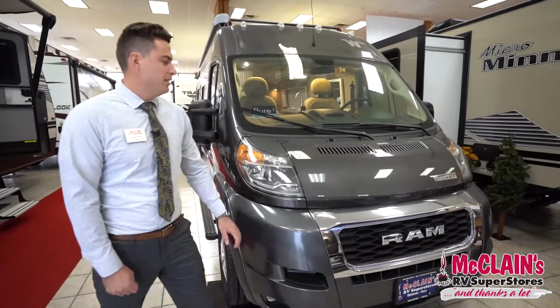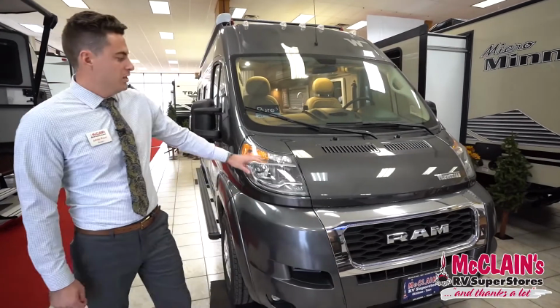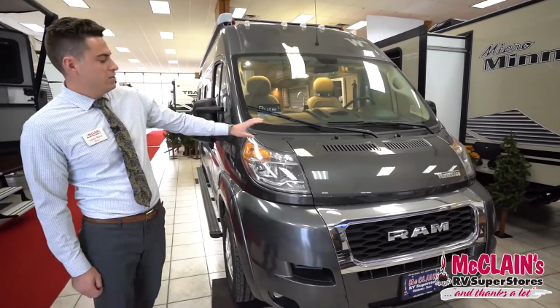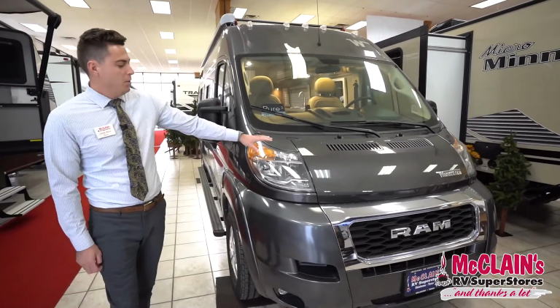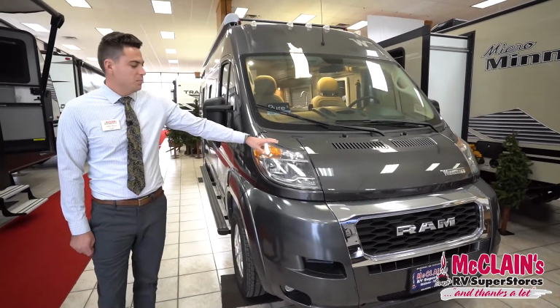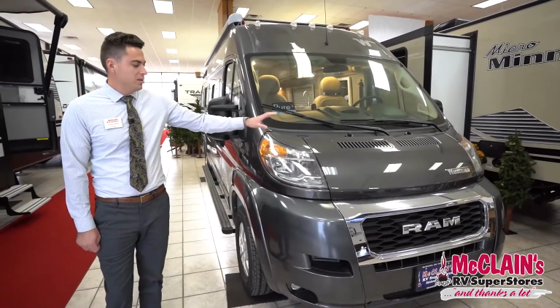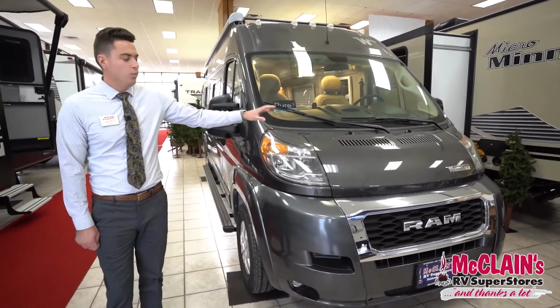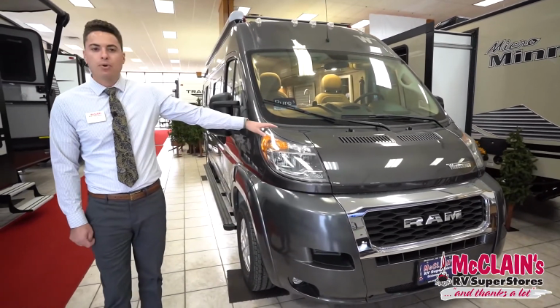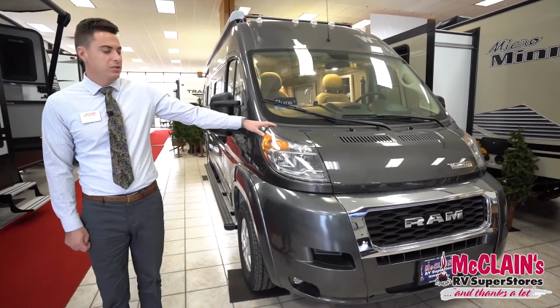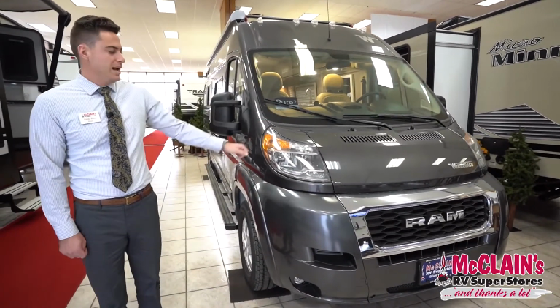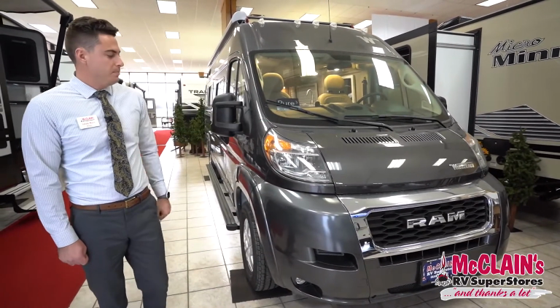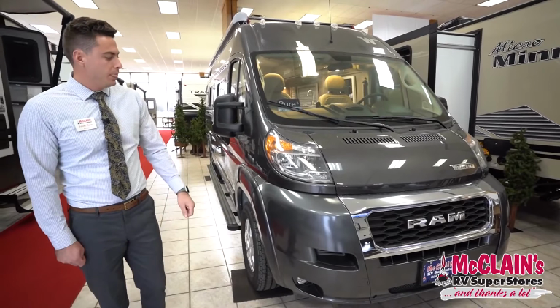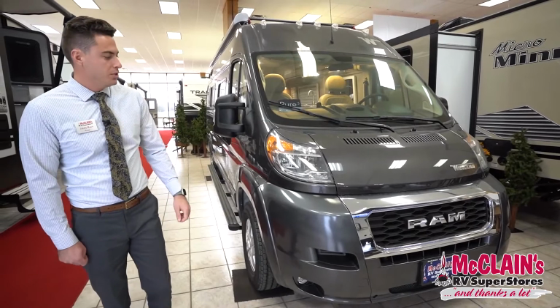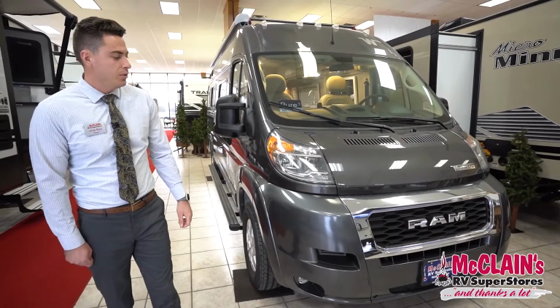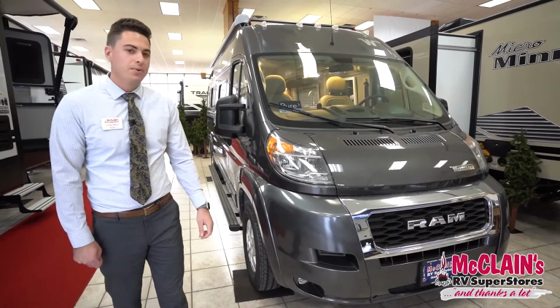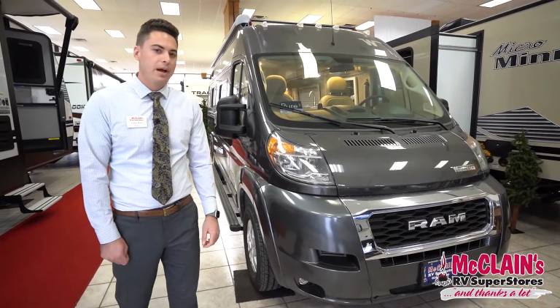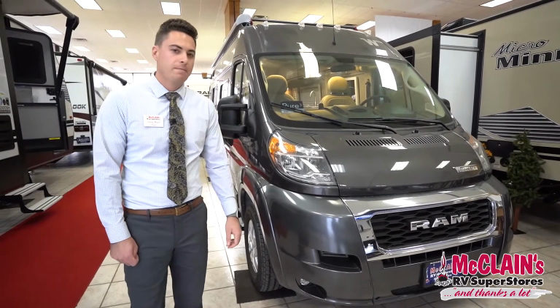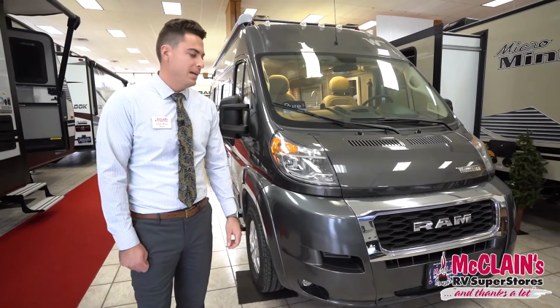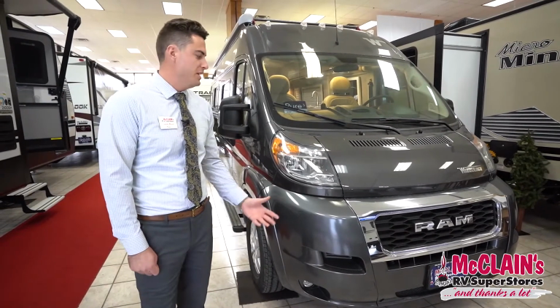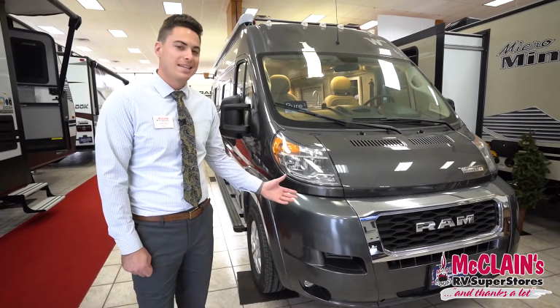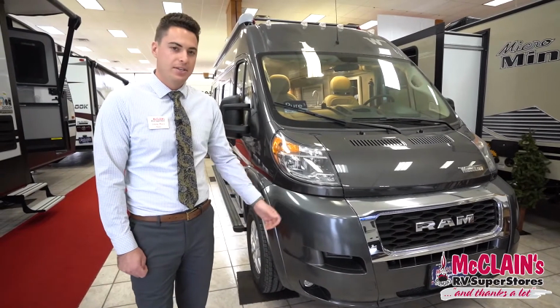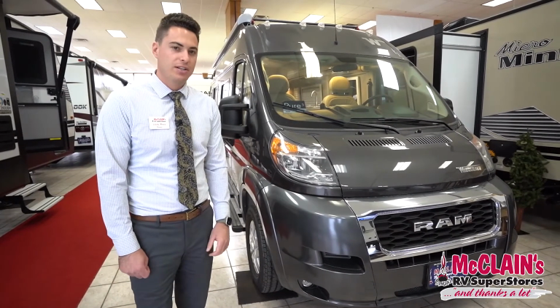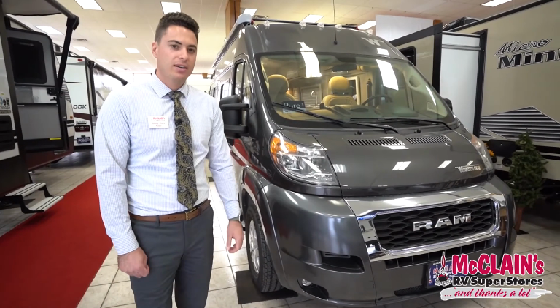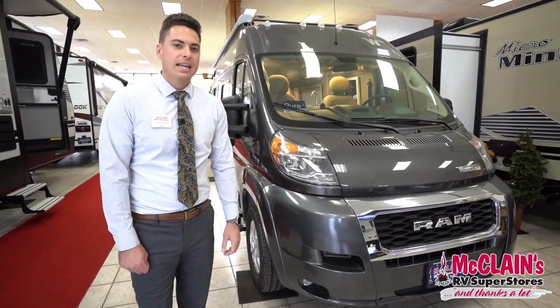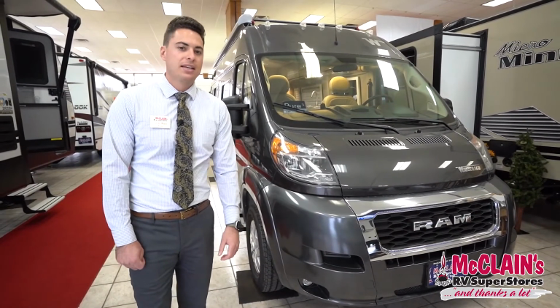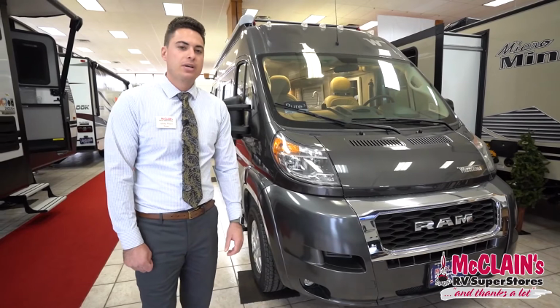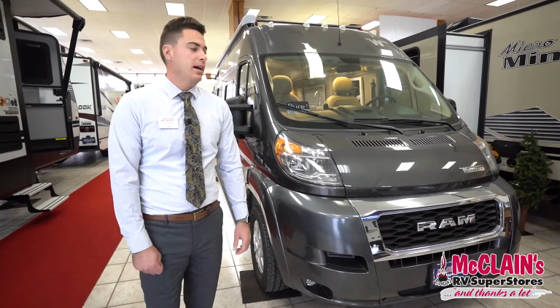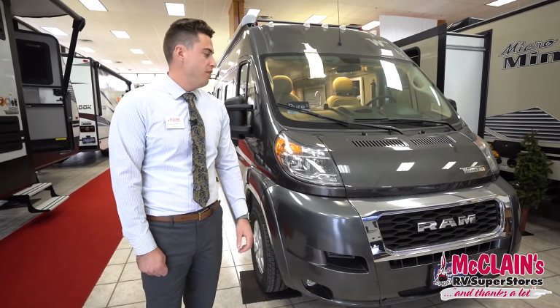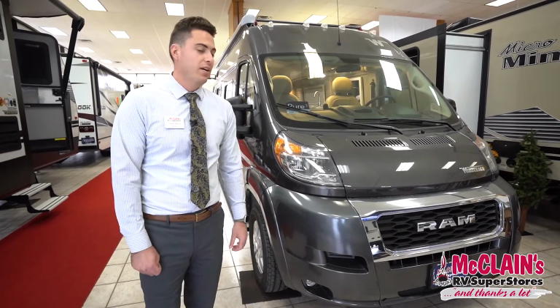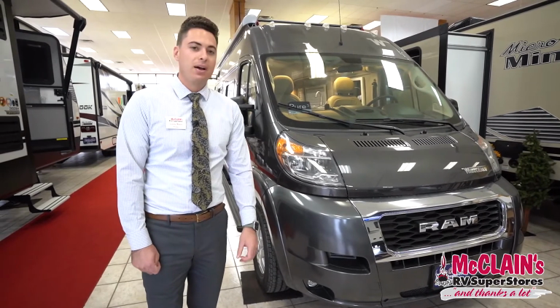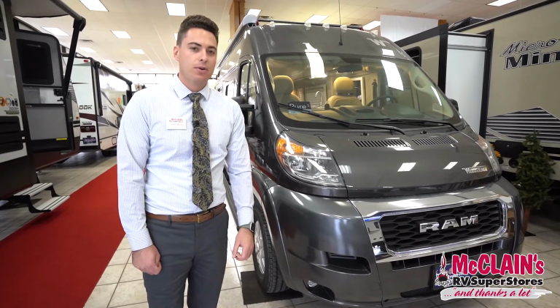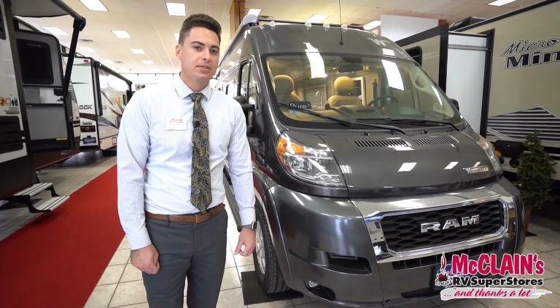This motorhome sits on a Ram Promaster chassis which has 280 horsepower. It's a V6 gas engine and it has a 3,500 pound tow capacity.